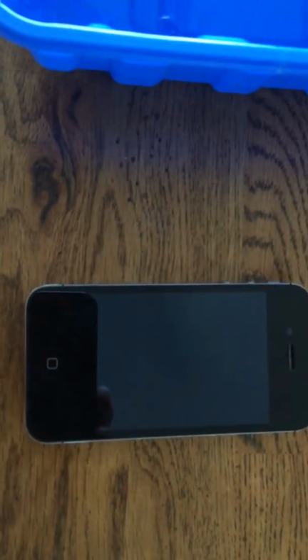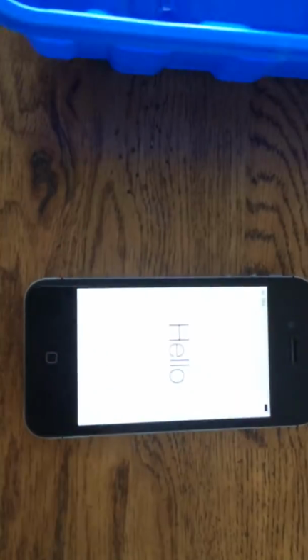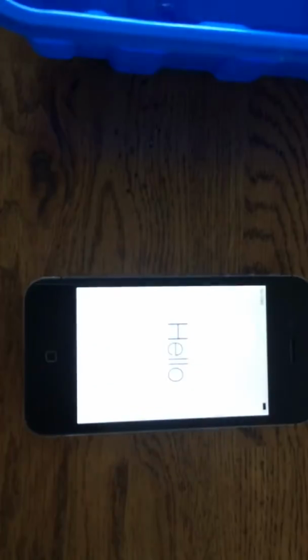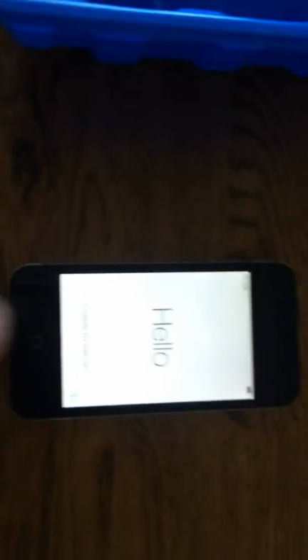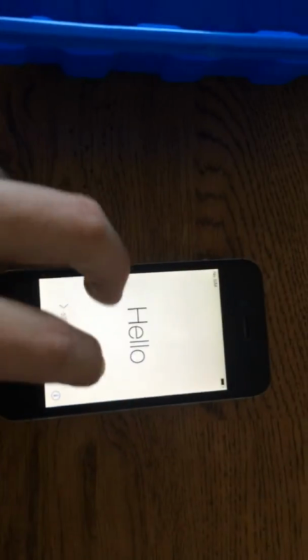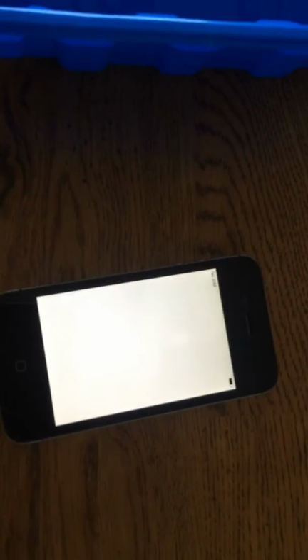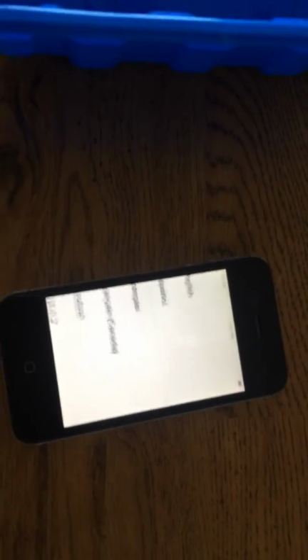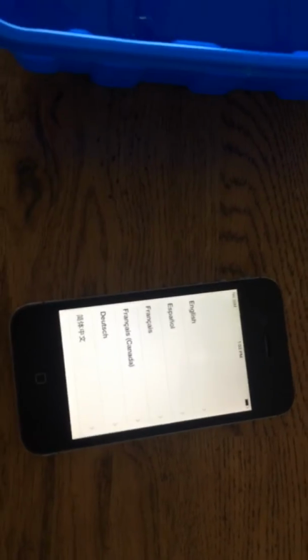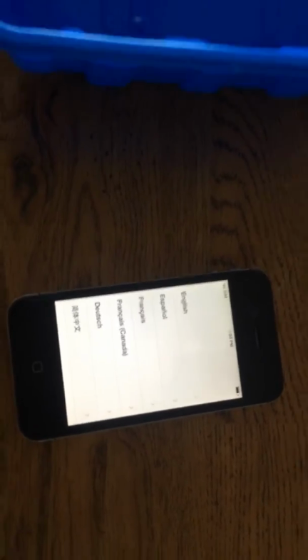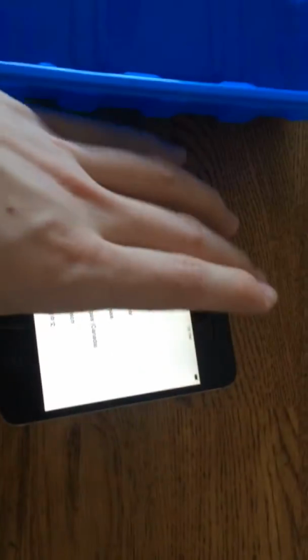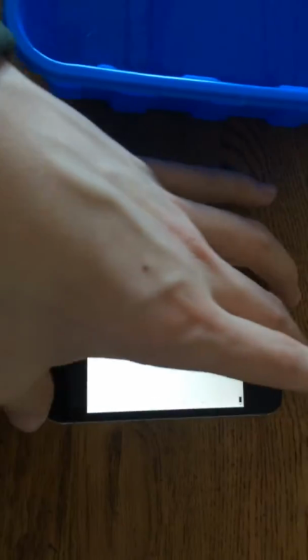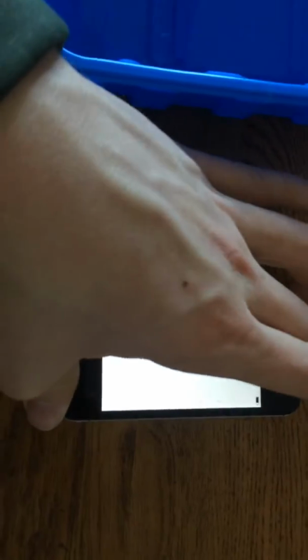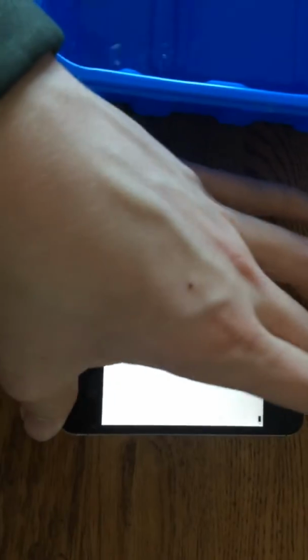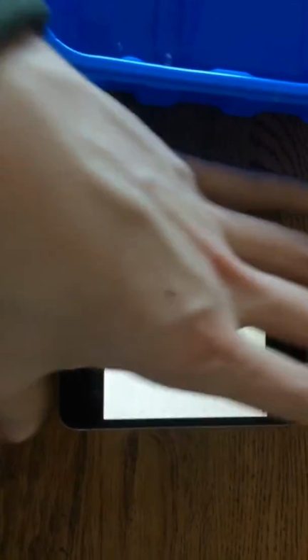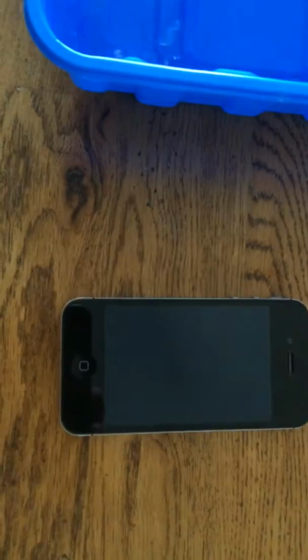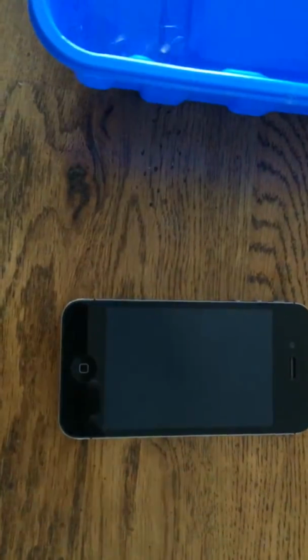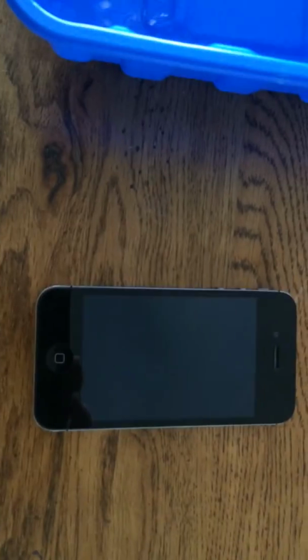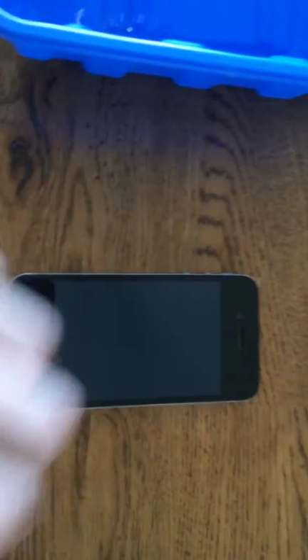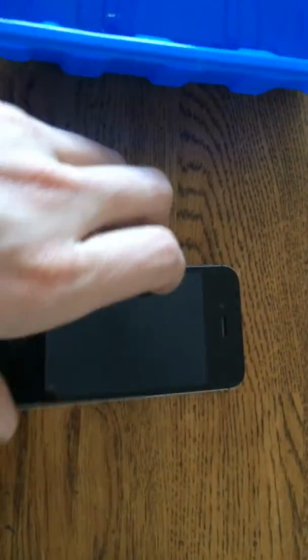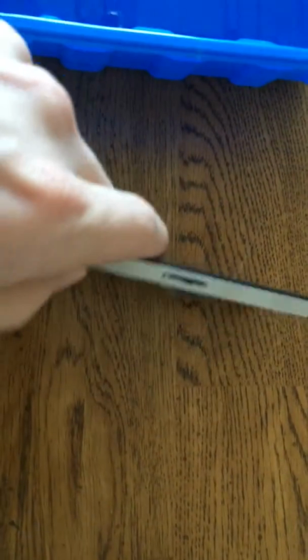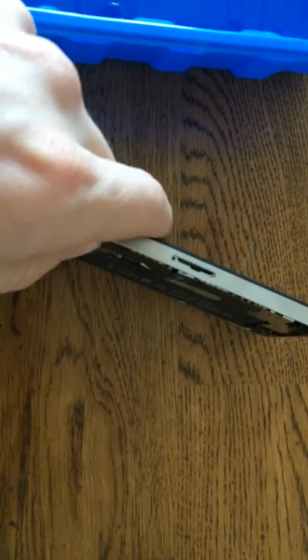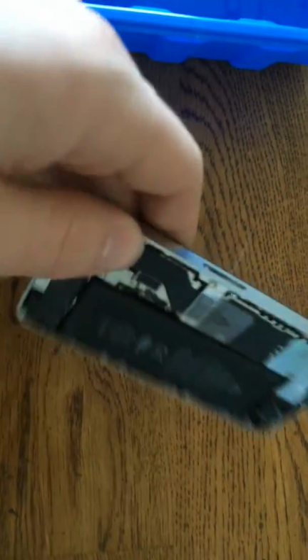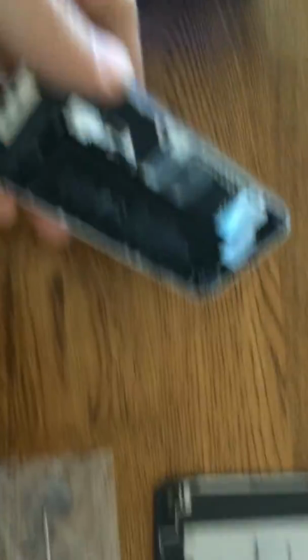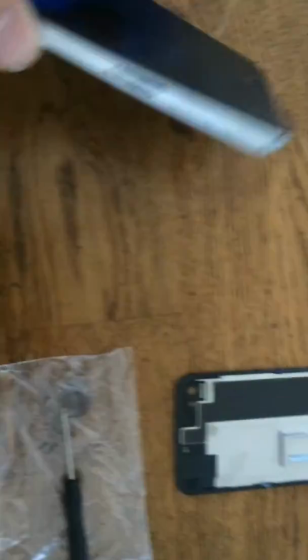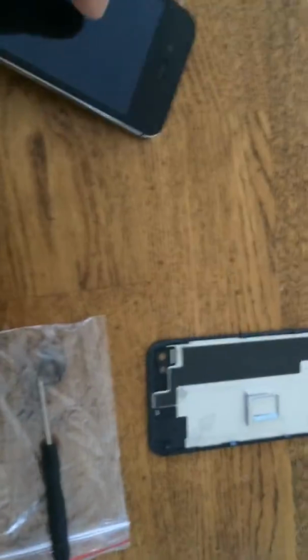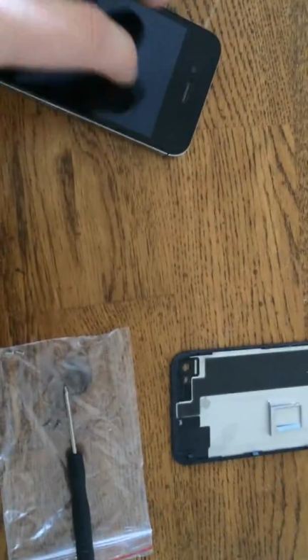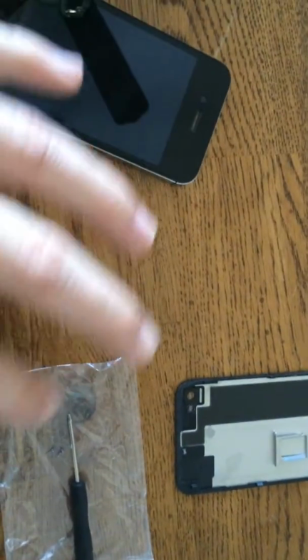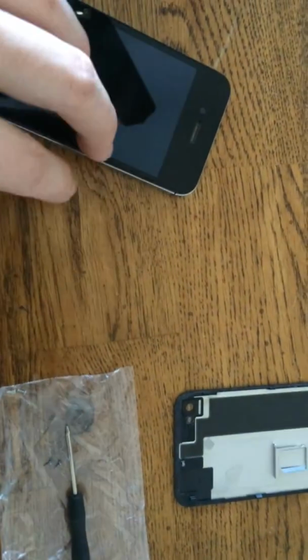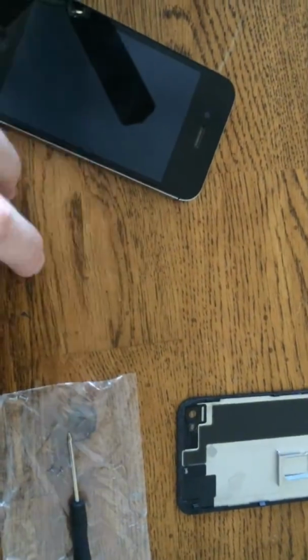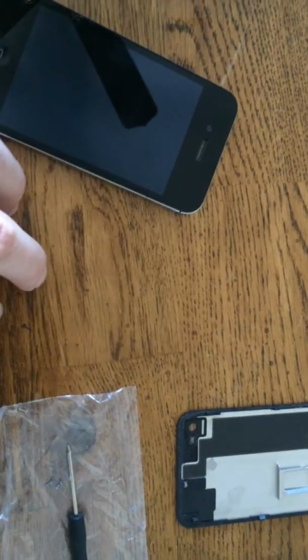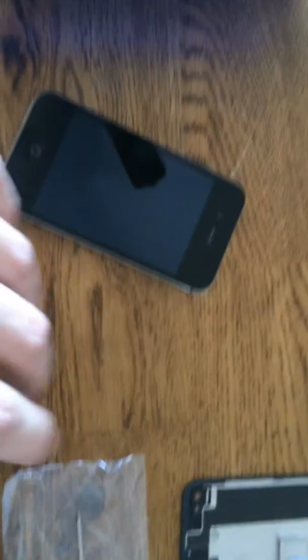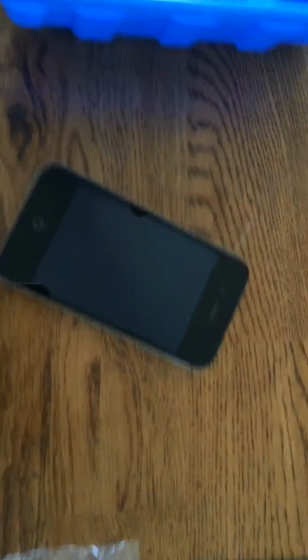As you can see, it's a perfectly working phone here, just without the back and SIM card tray, which we have here for when this bypass is done.